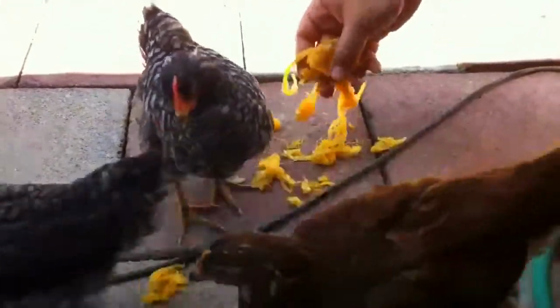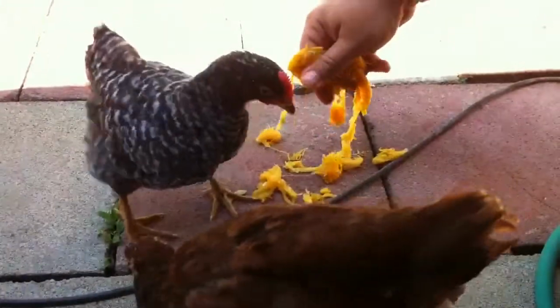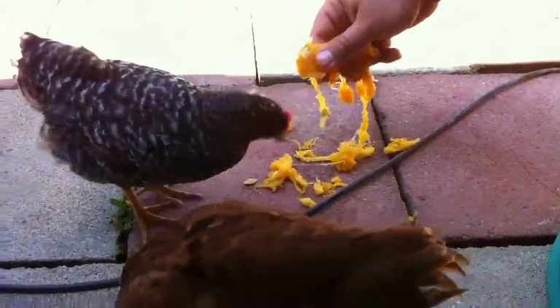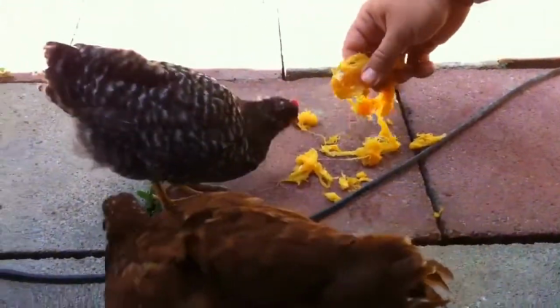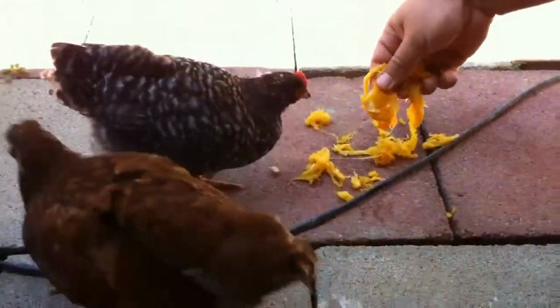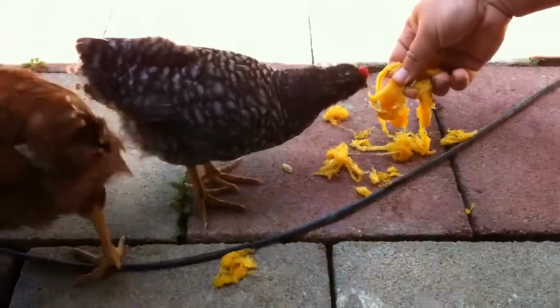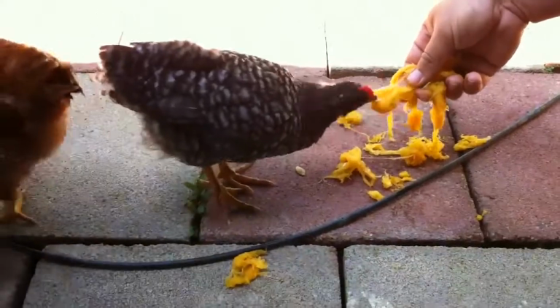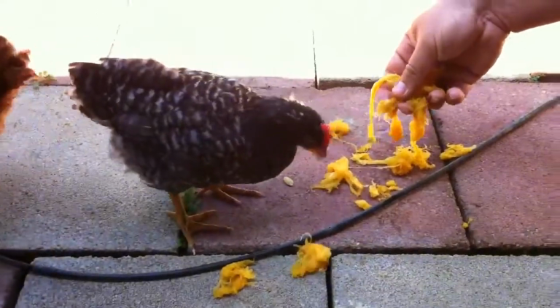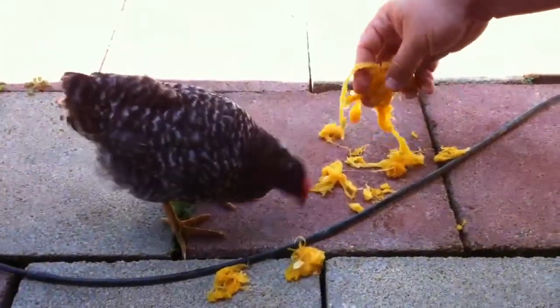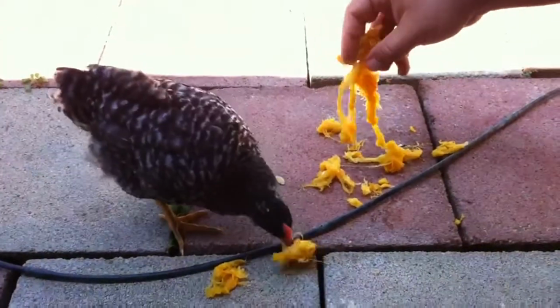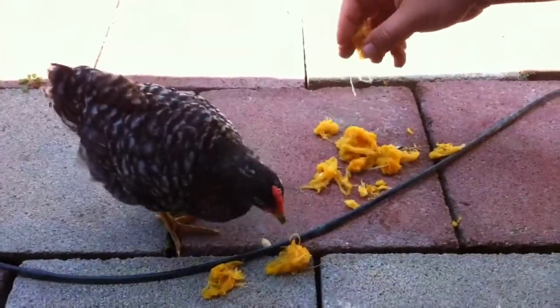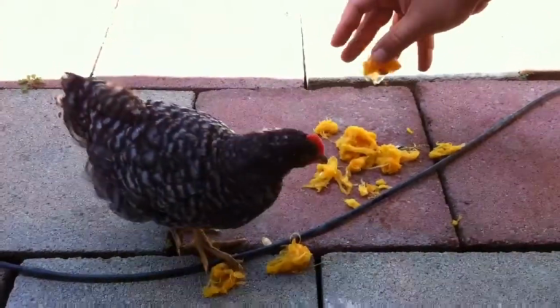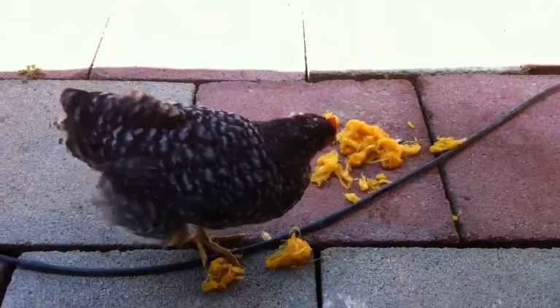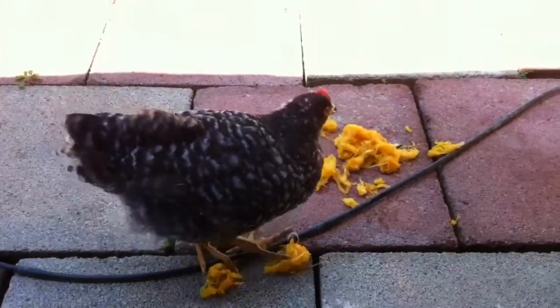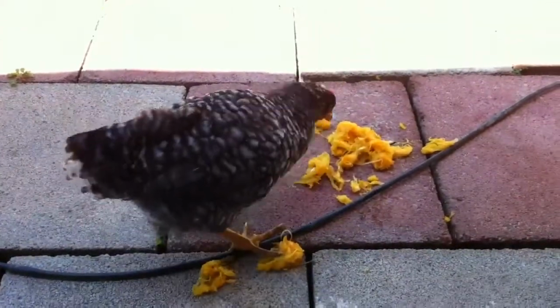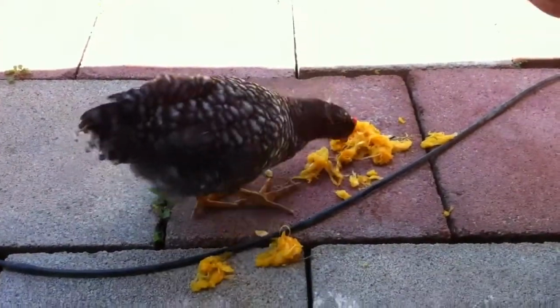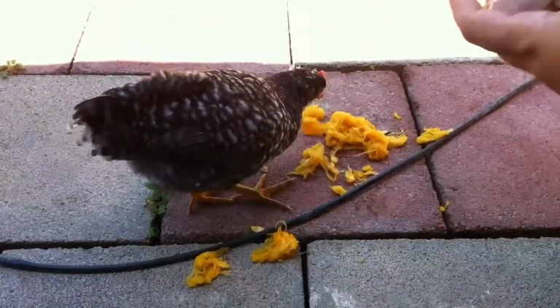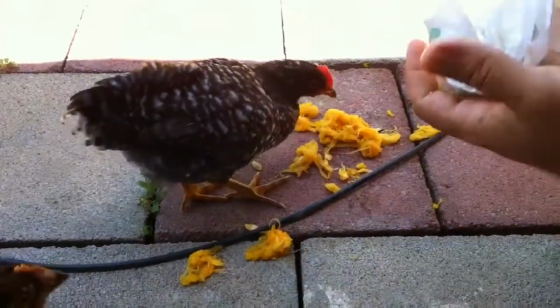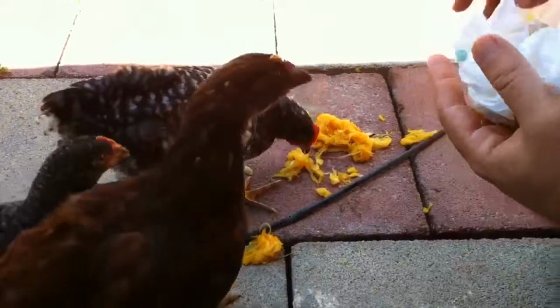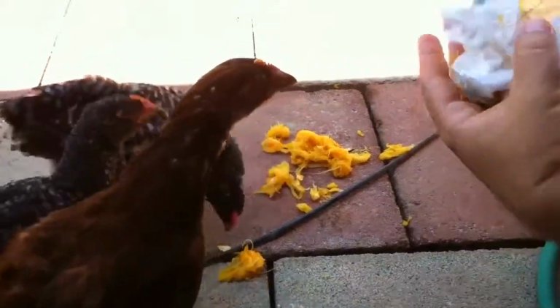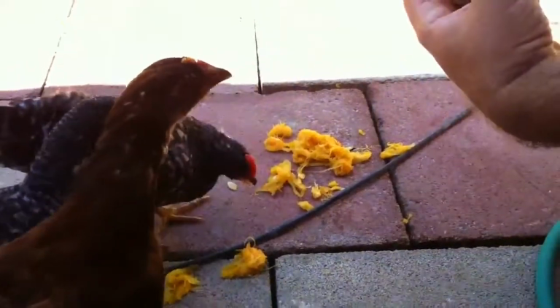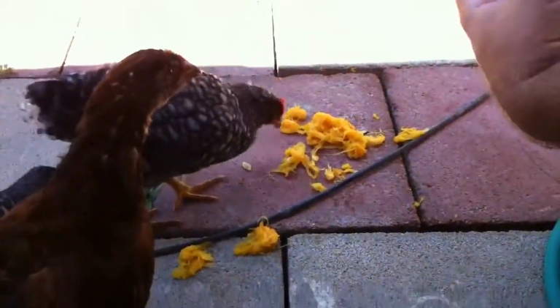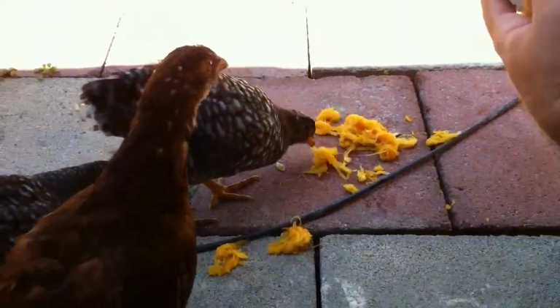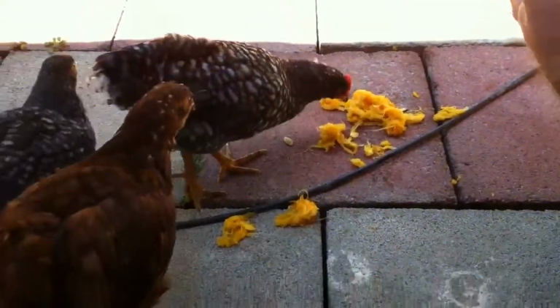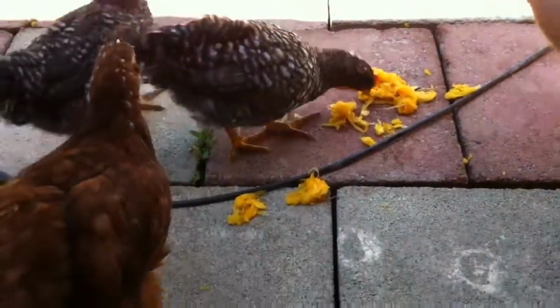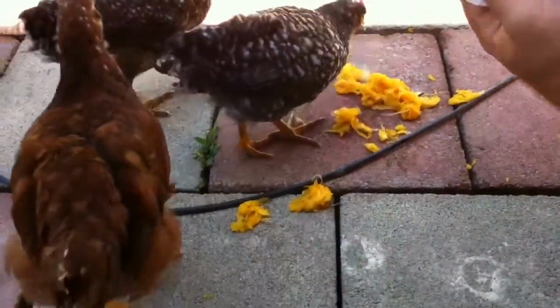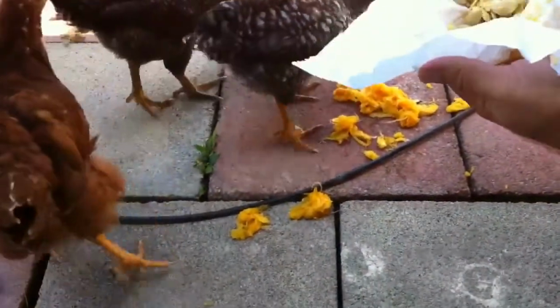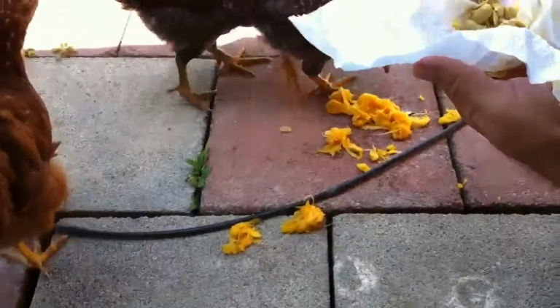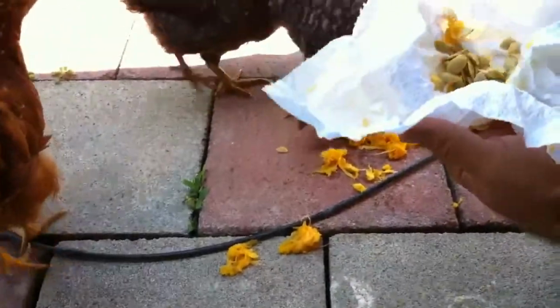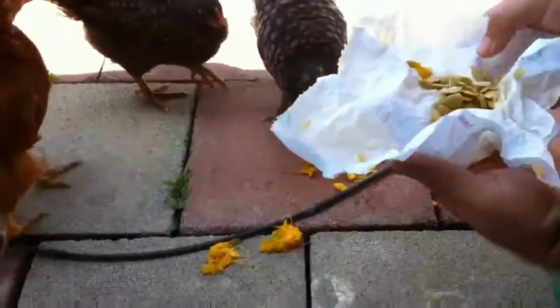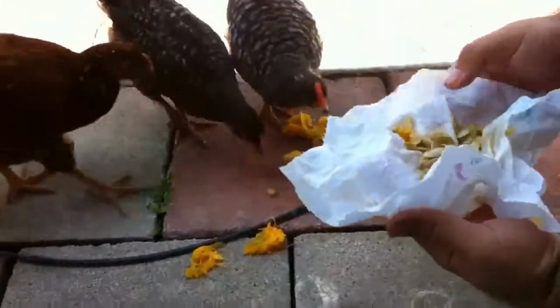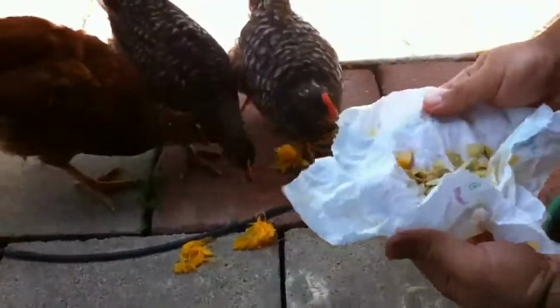This is the leftovers of the zucchini, and they're loving it. They love the seeds too. Because I already saved my seeds last year, let's see if they'll eat the seeds that I just pulled out of this zucchini.